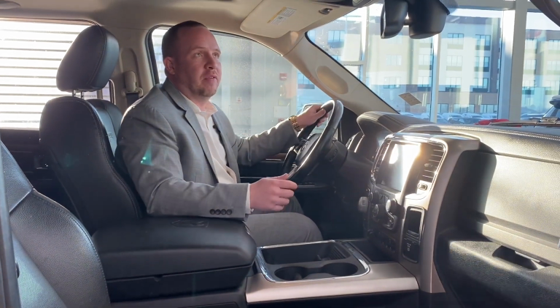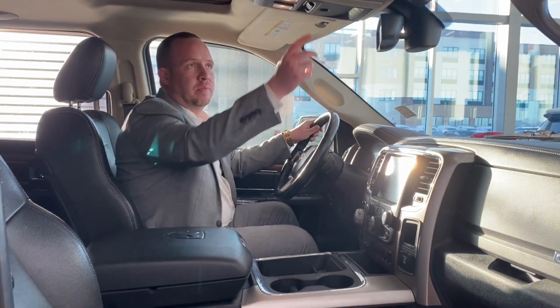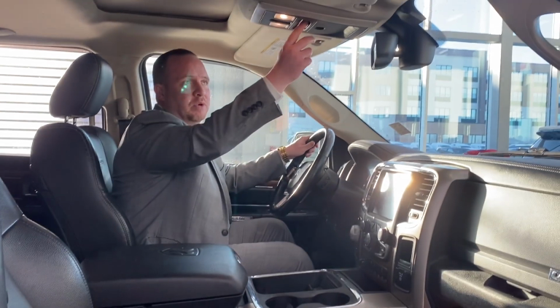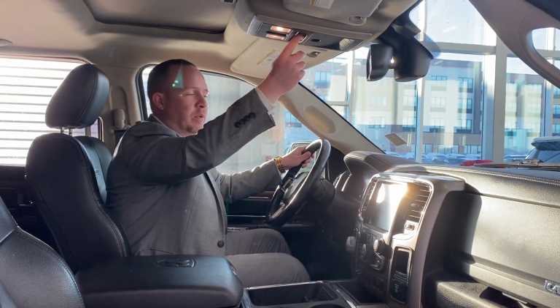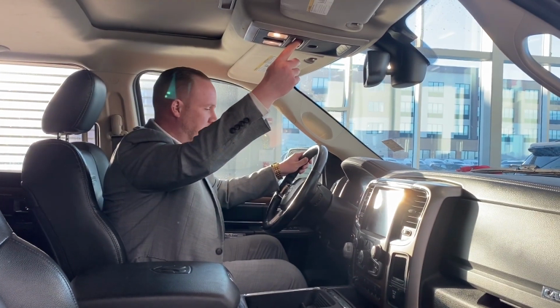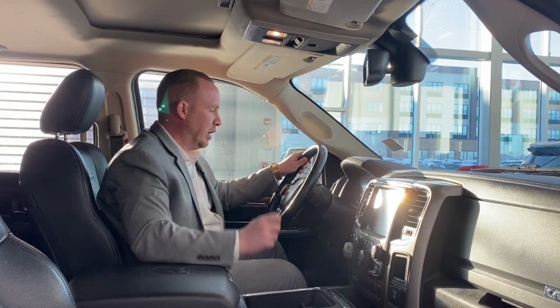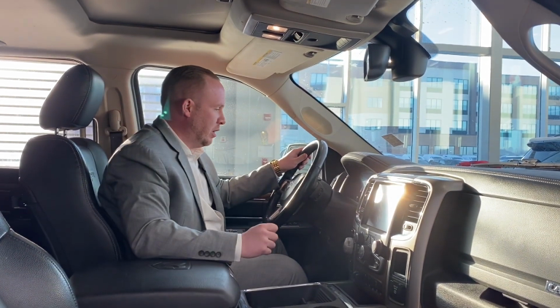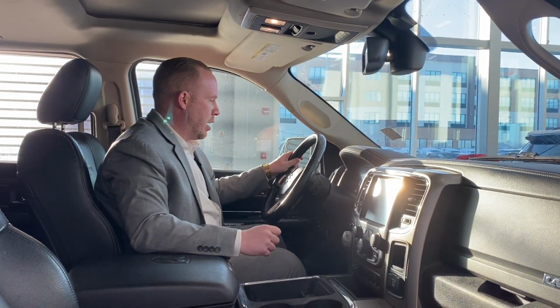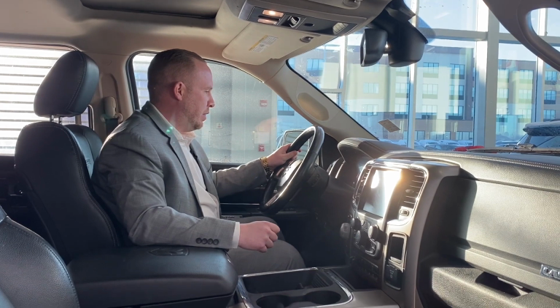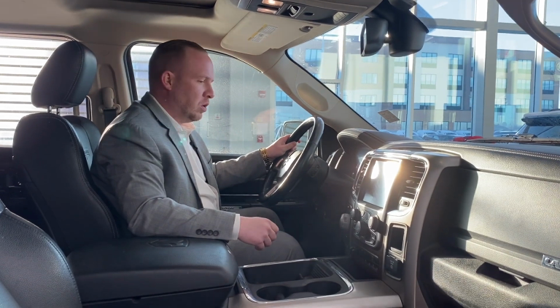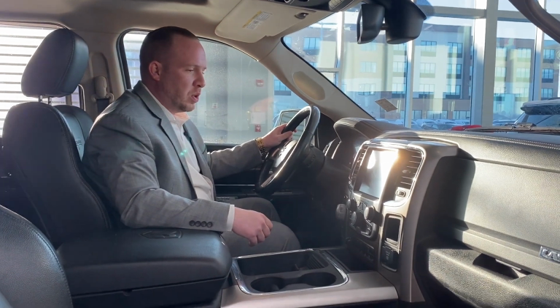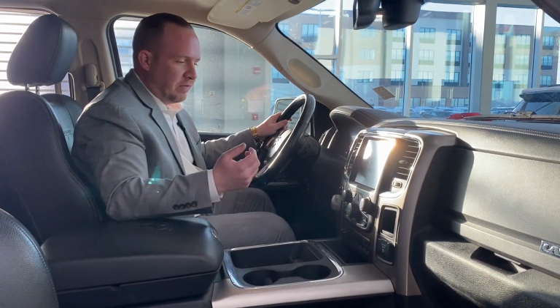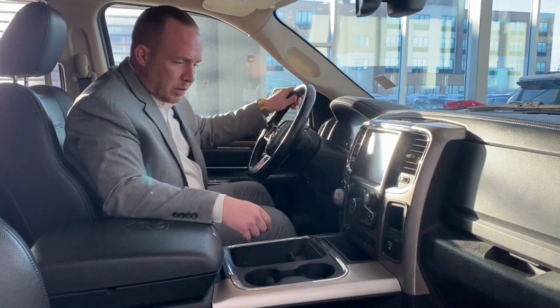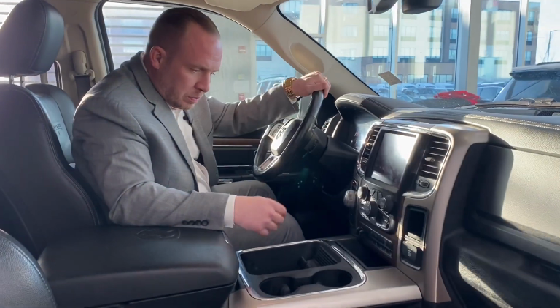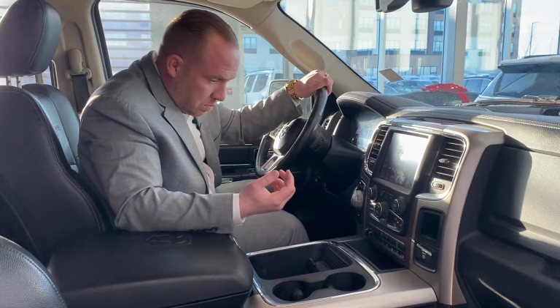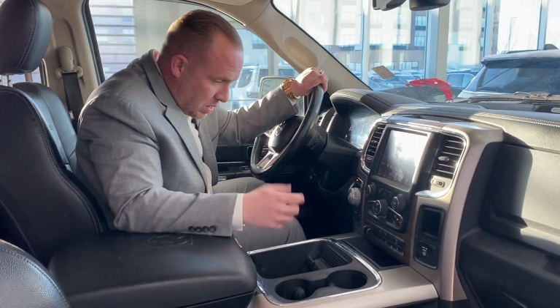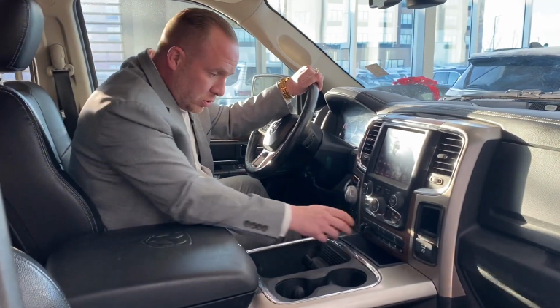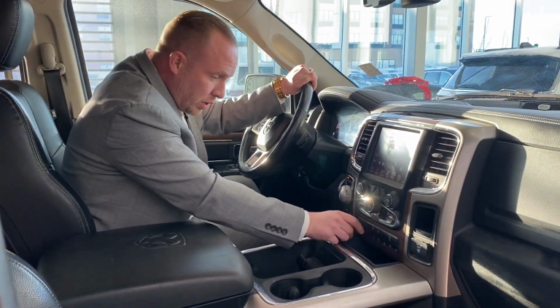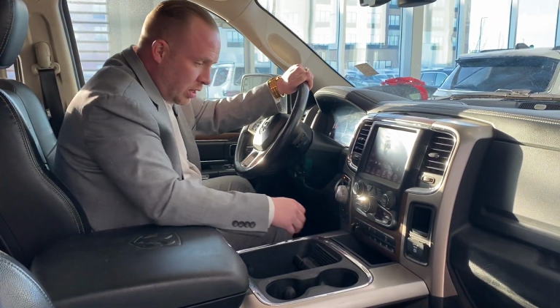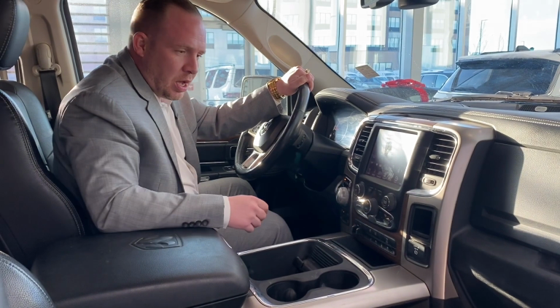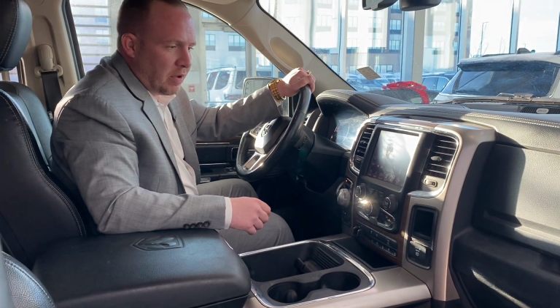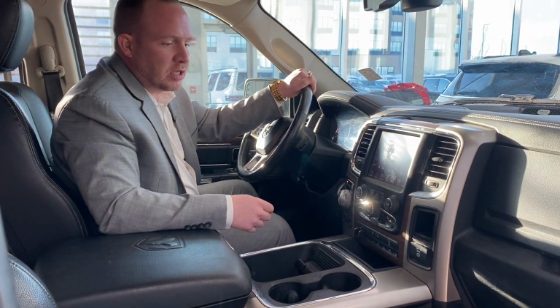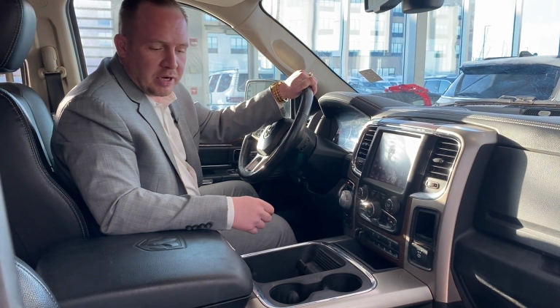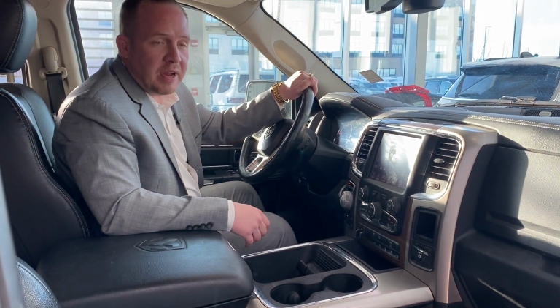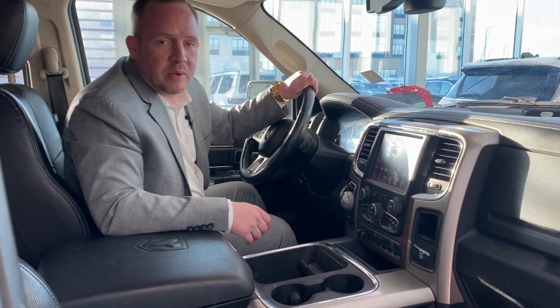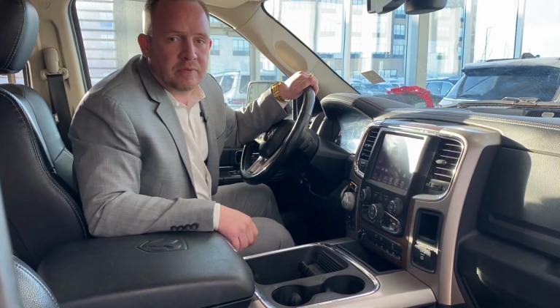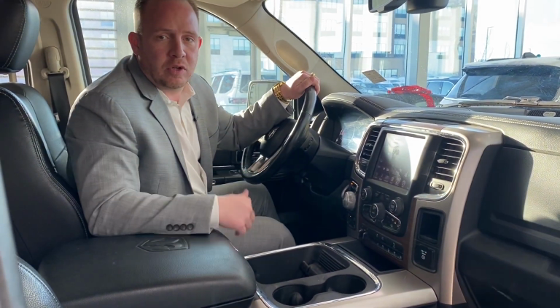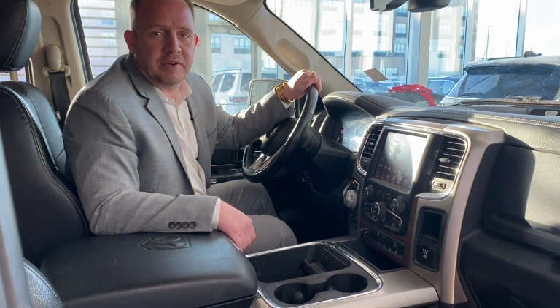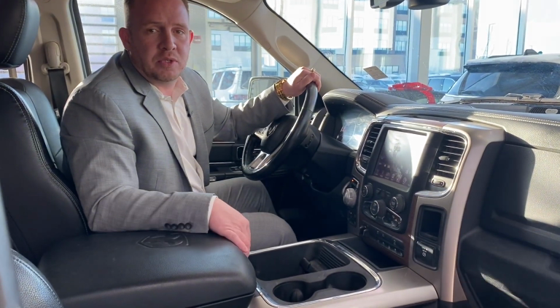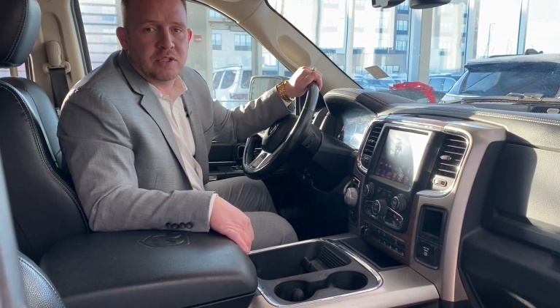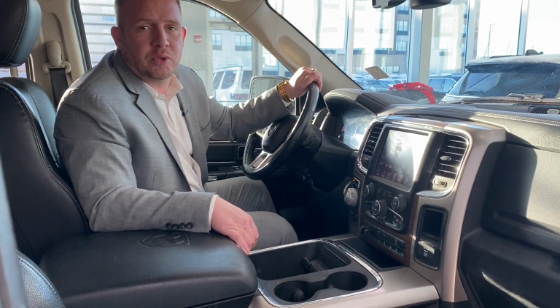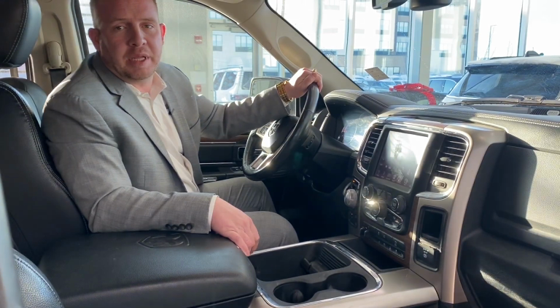You have a powered rear sliding window right here, and also you have a trailer brake controller. You have lots of stuff in here, guys. If you have any other questions, feel free to call me at 780-278-2423. Thank you.